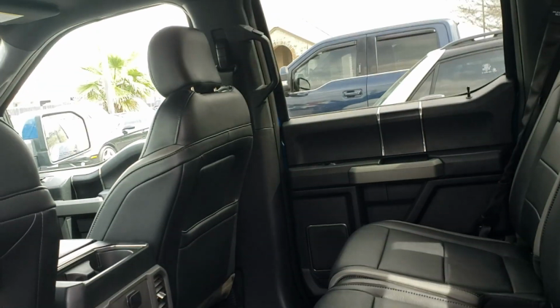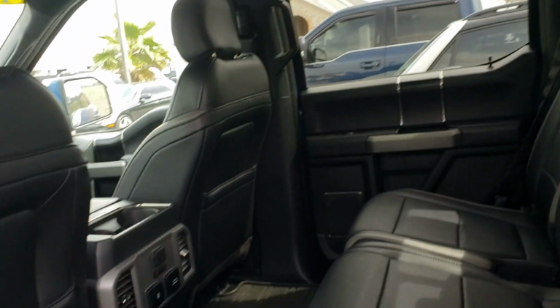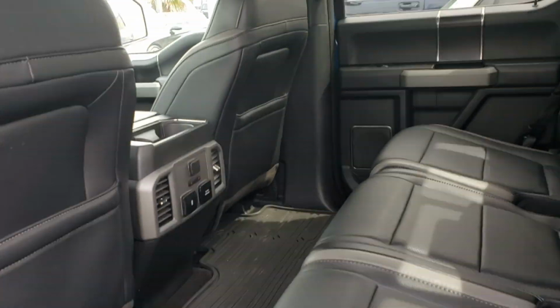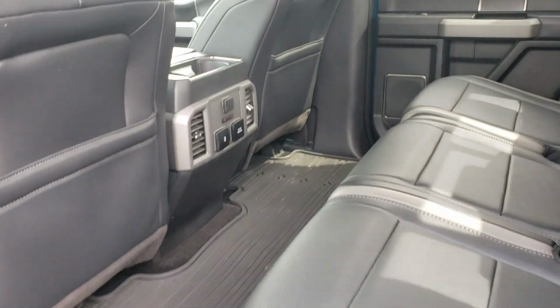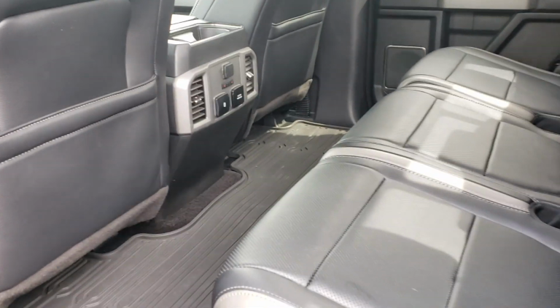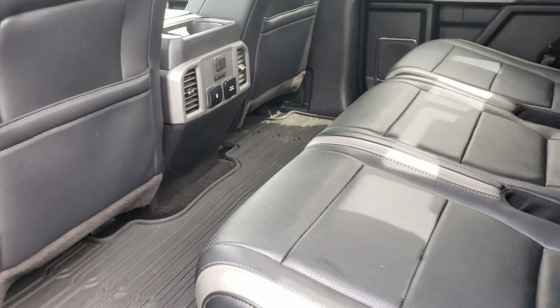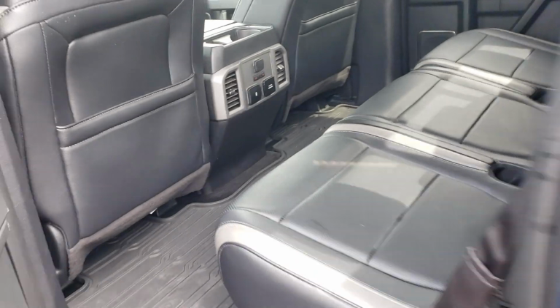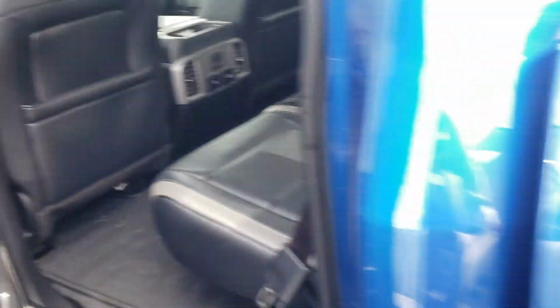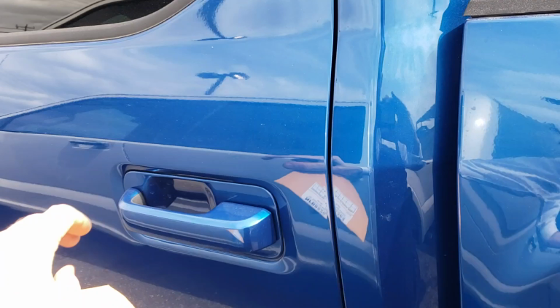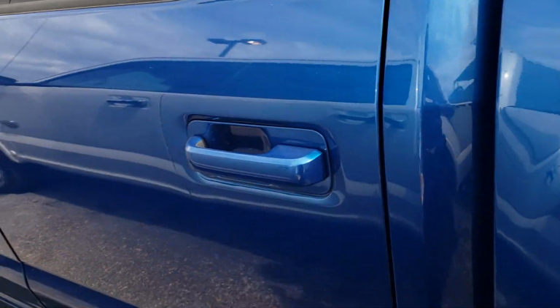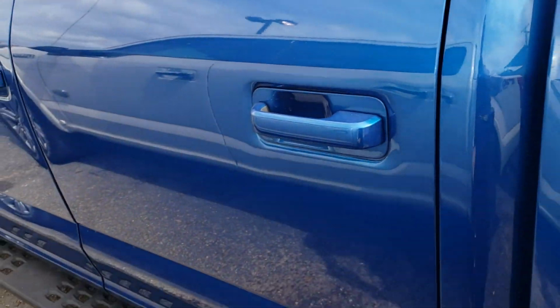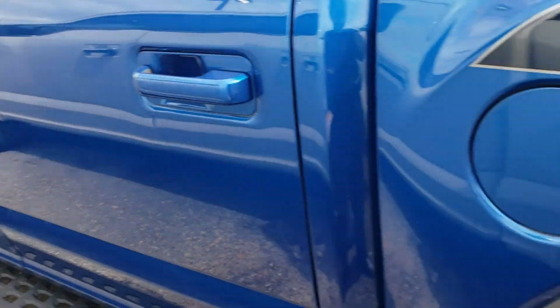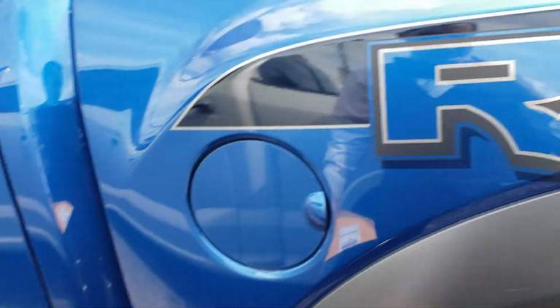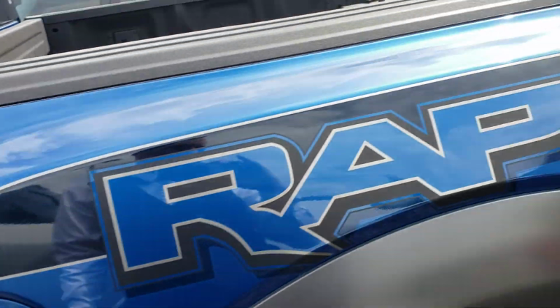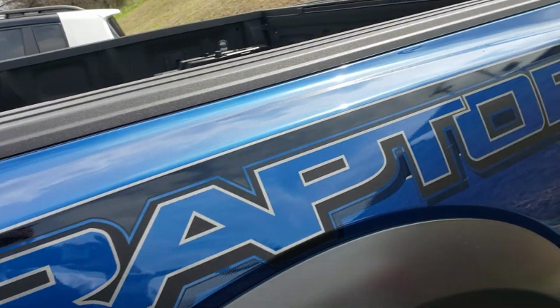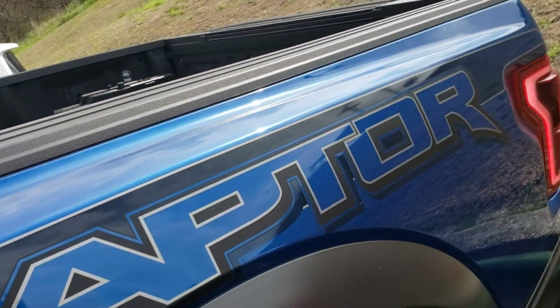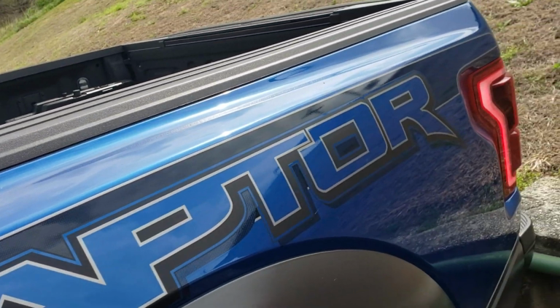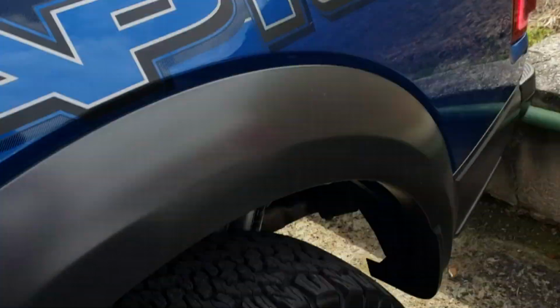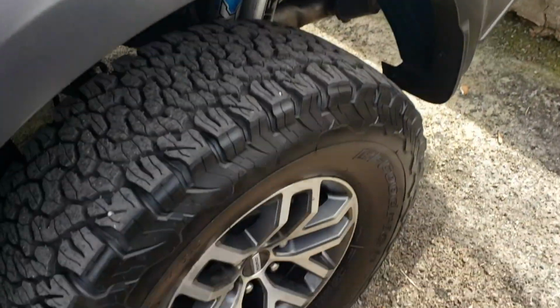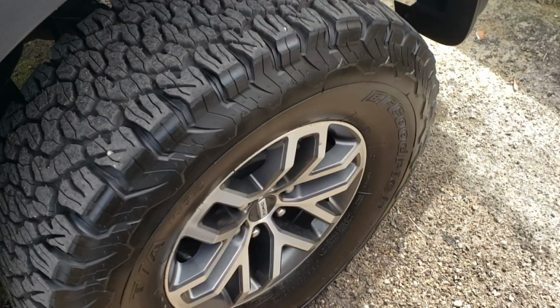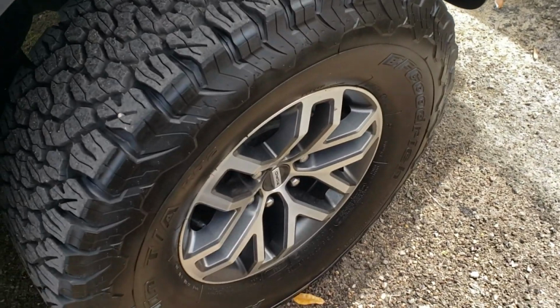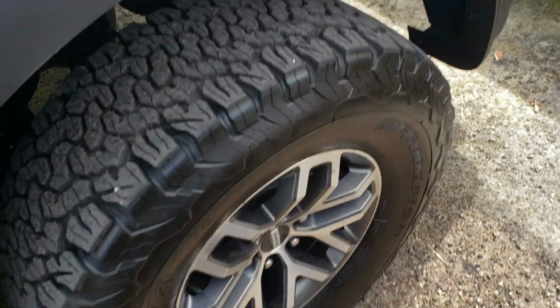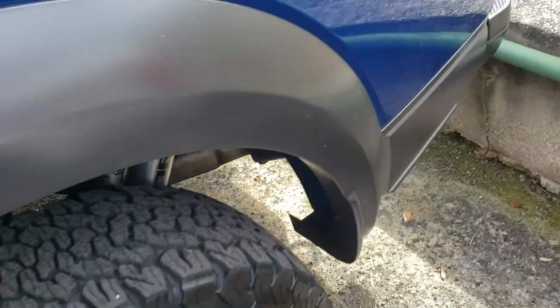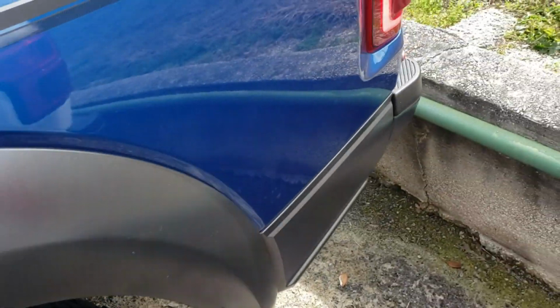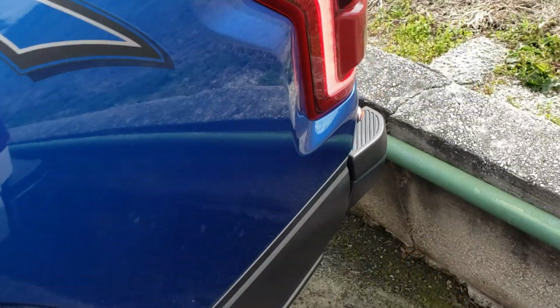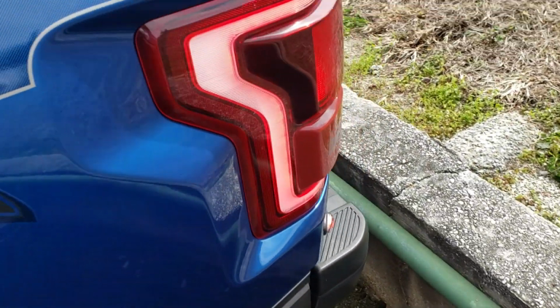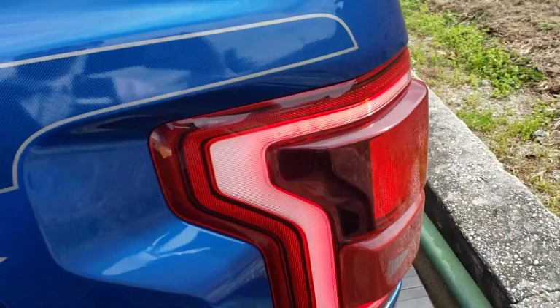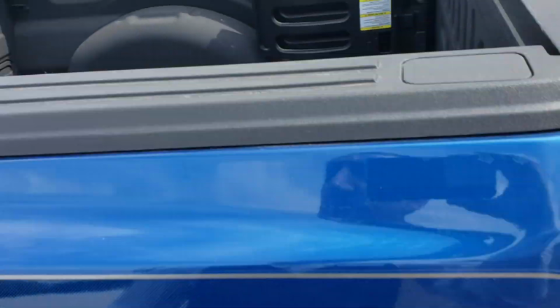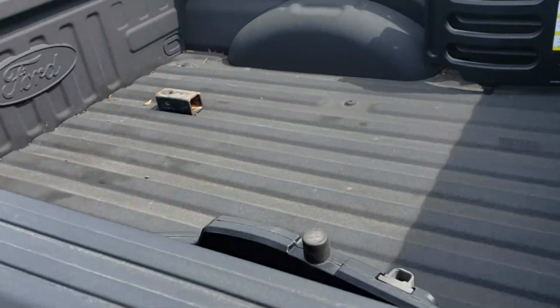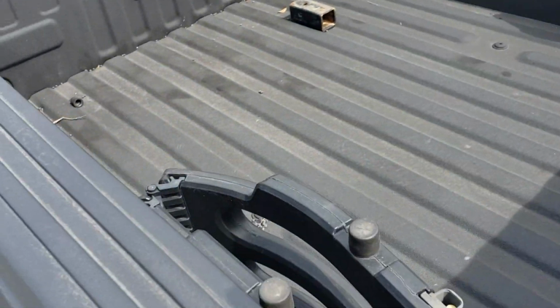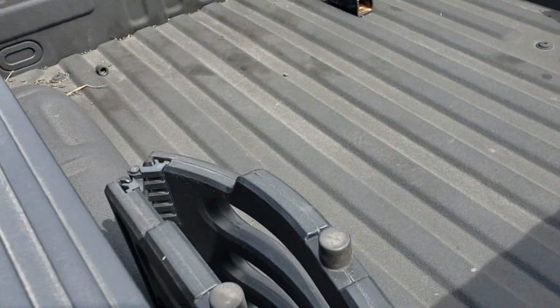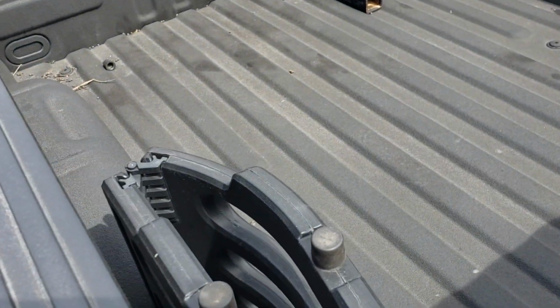Second row obviously has never been used. Everything looks good. It's got the sprayed bed liner.